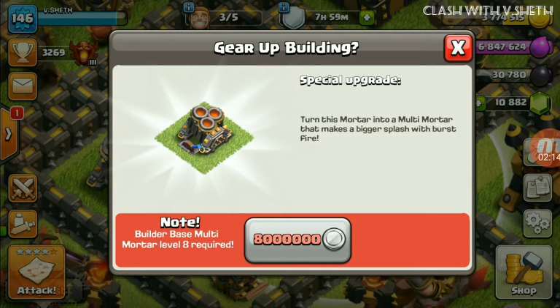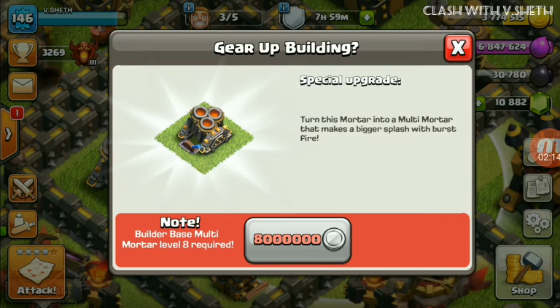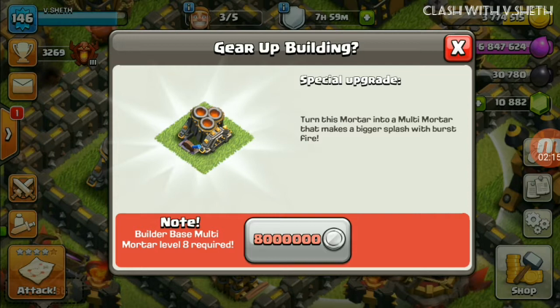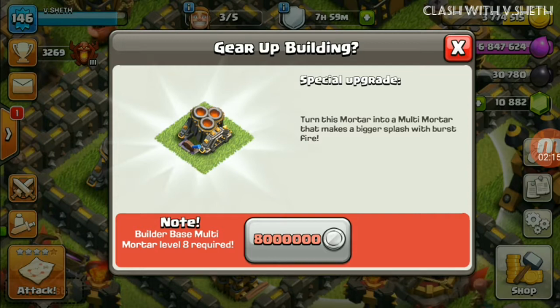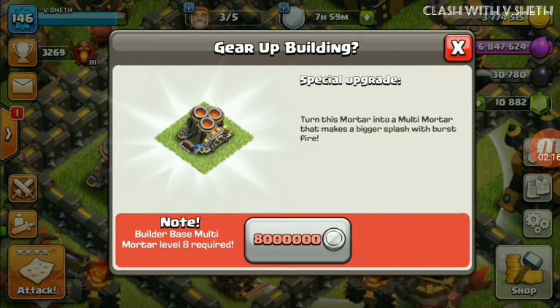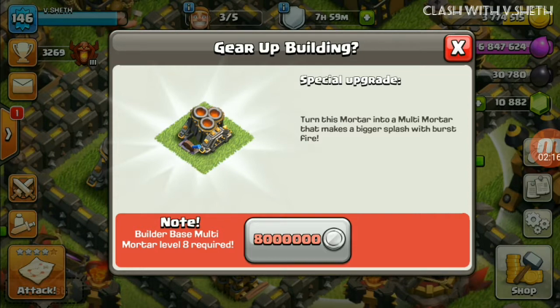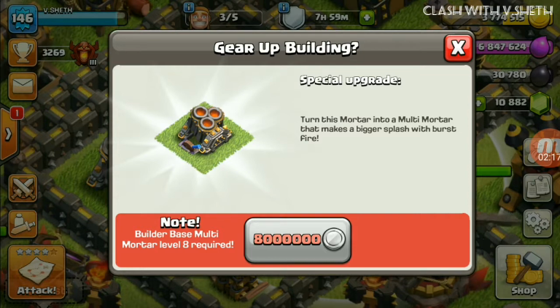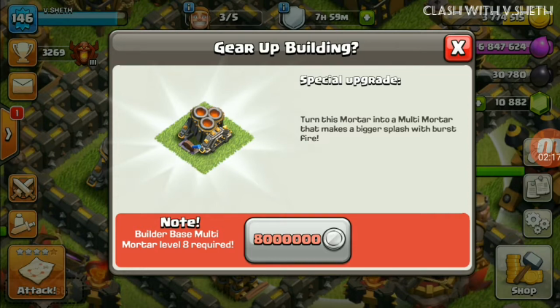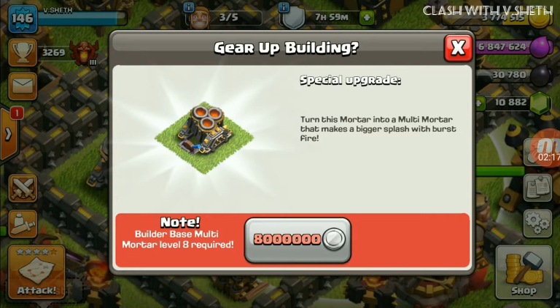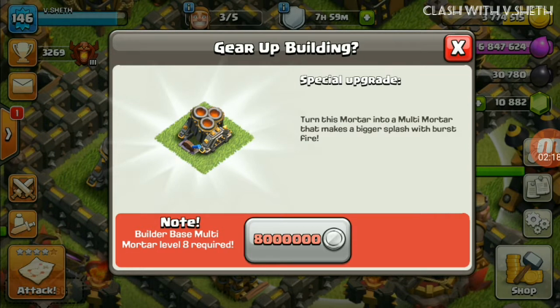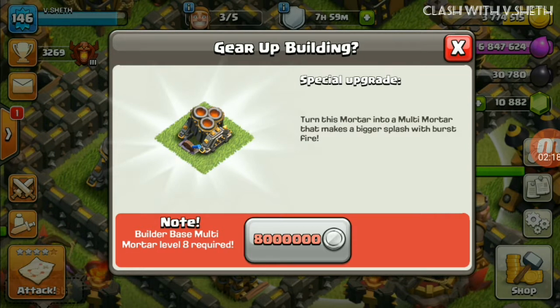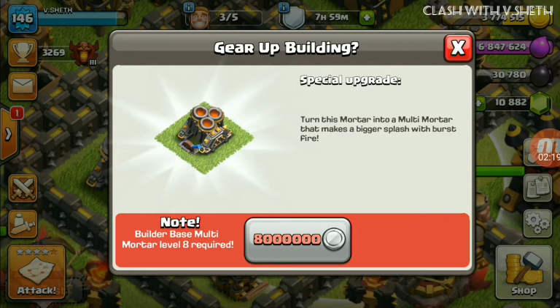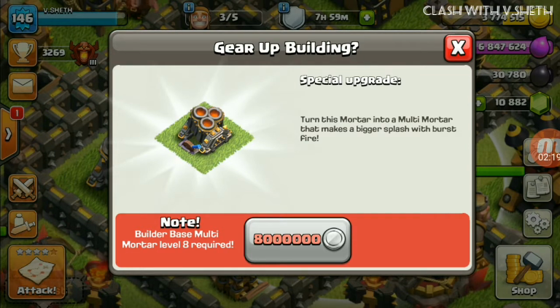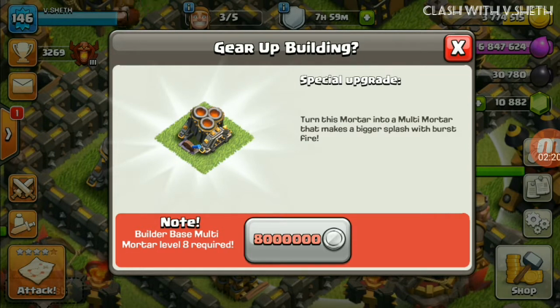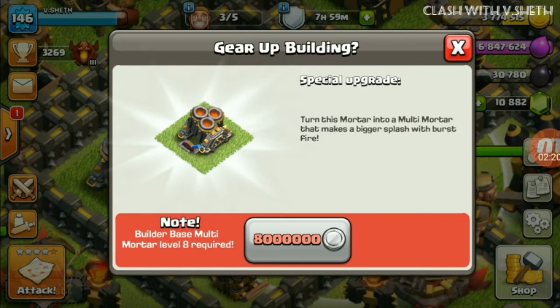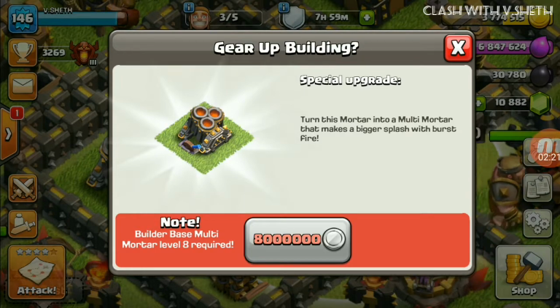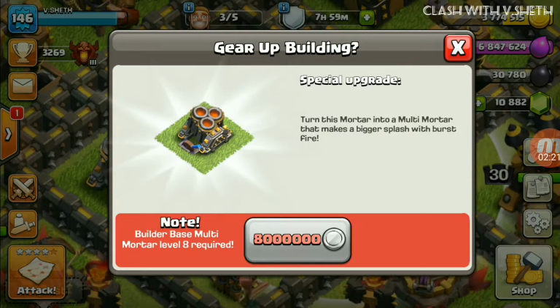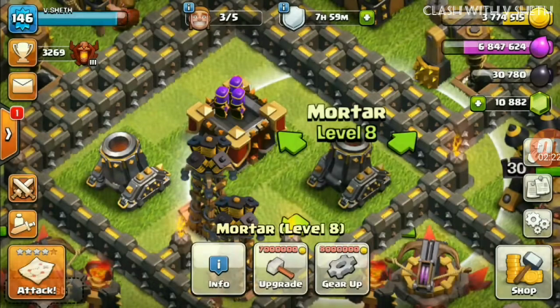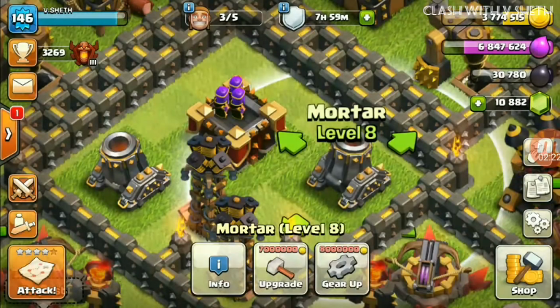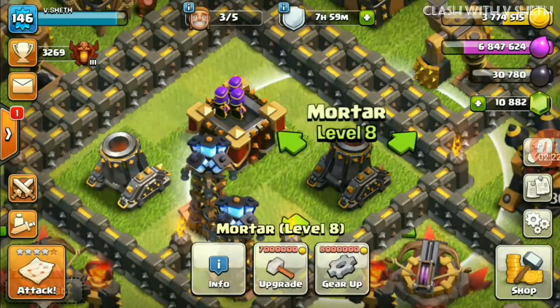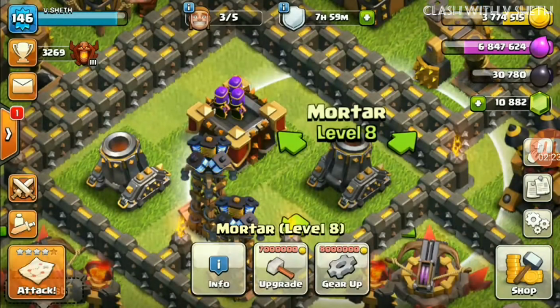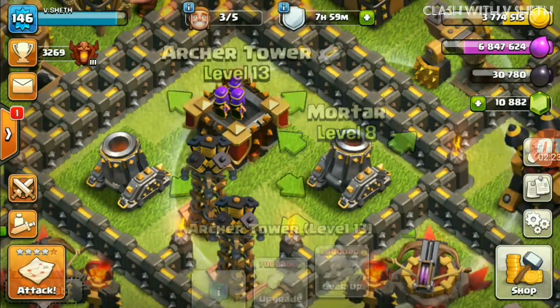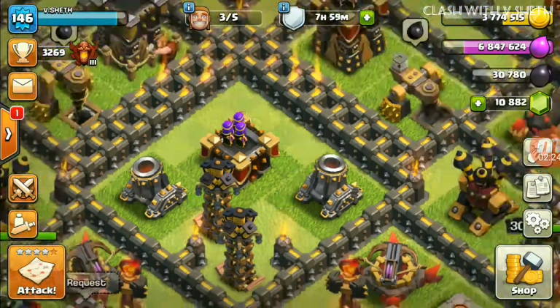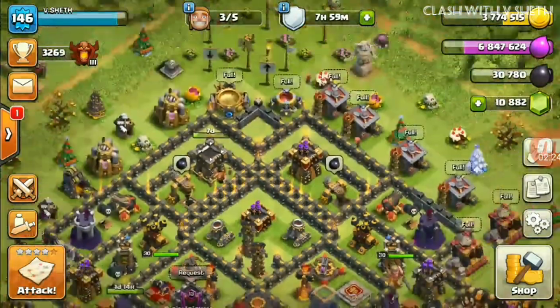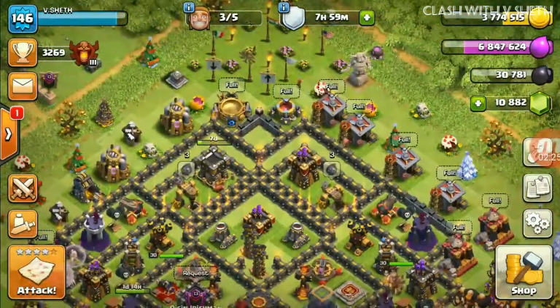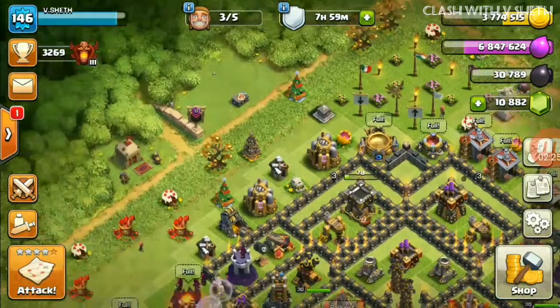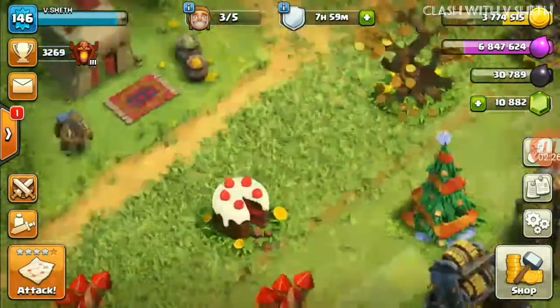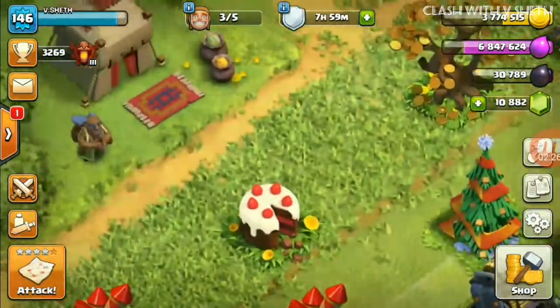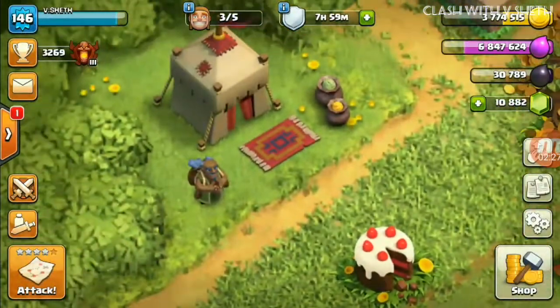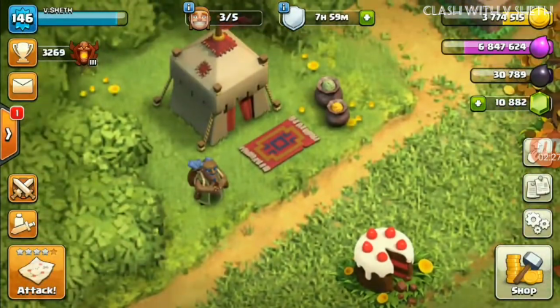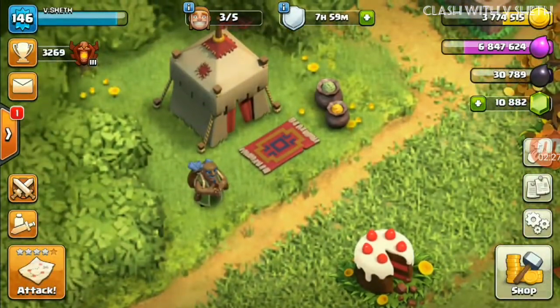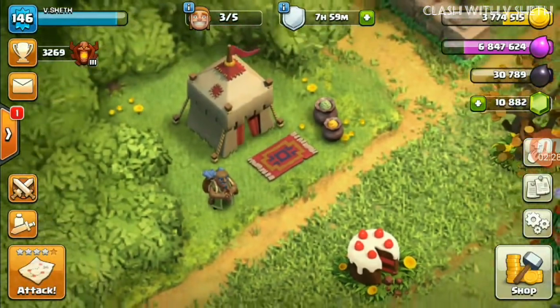This Builder Base multi mortar update becomes available when you upgrade the Builder Base mortar to level 8. You can see the note — it costs 80 lakh gold. Now let's look at the trader.